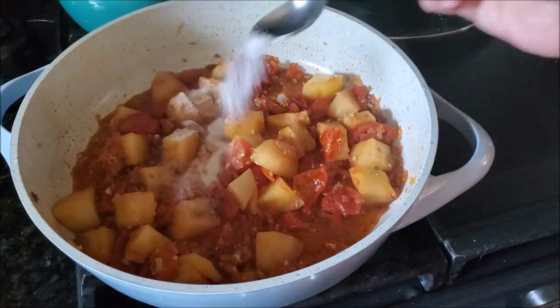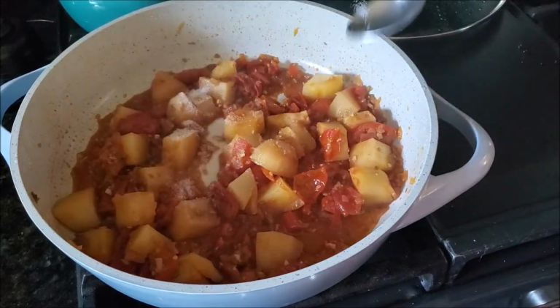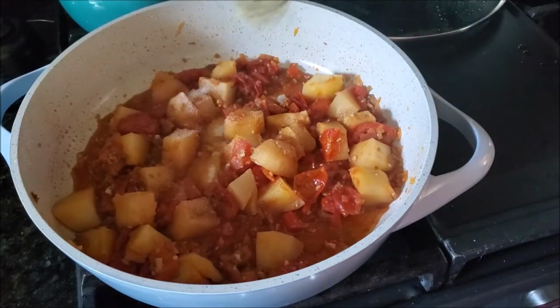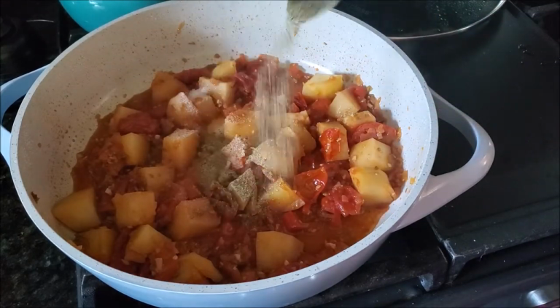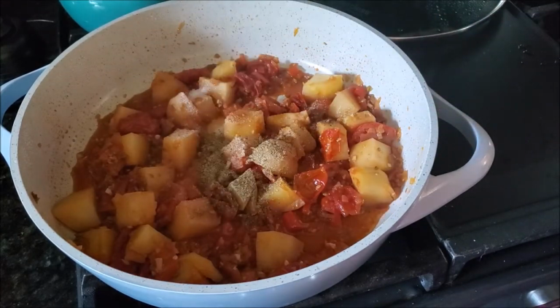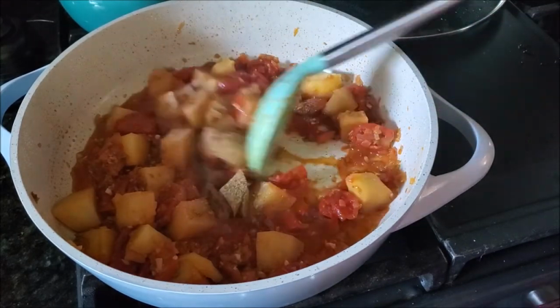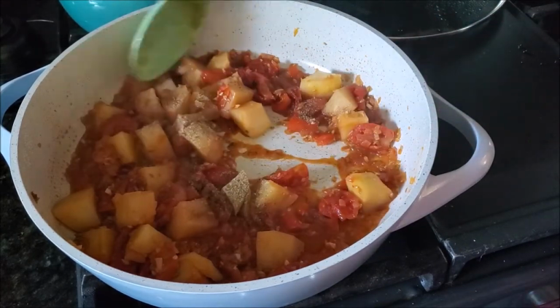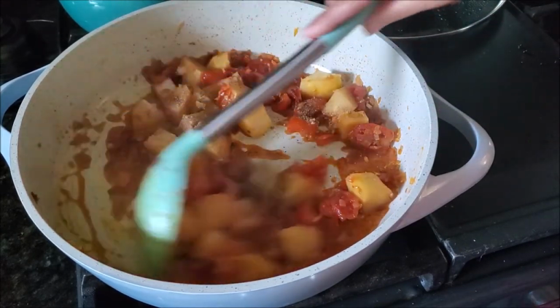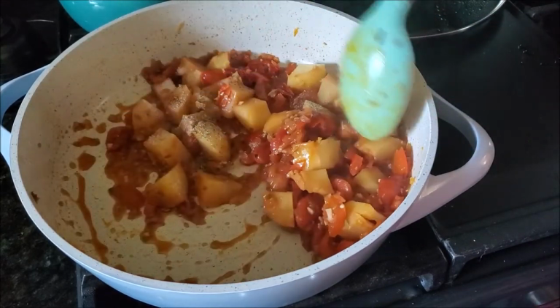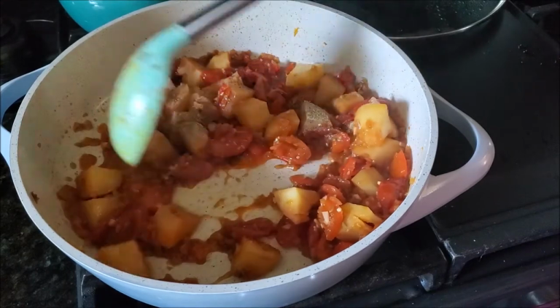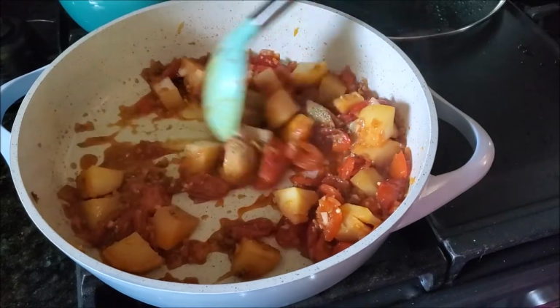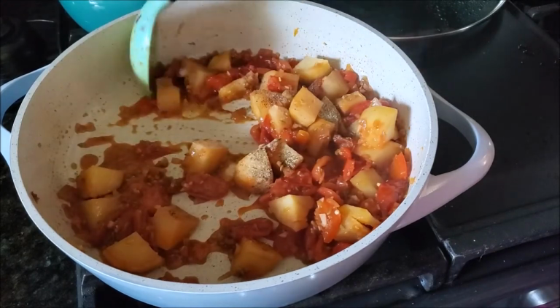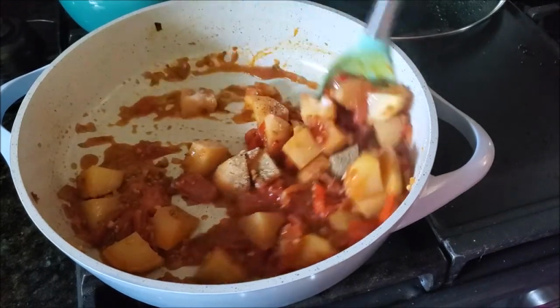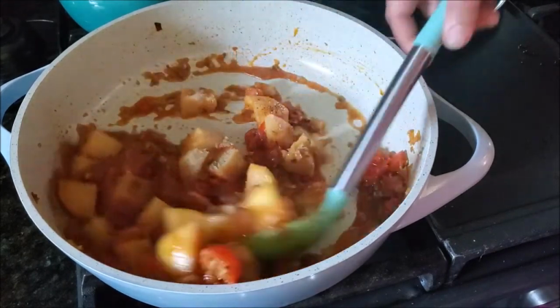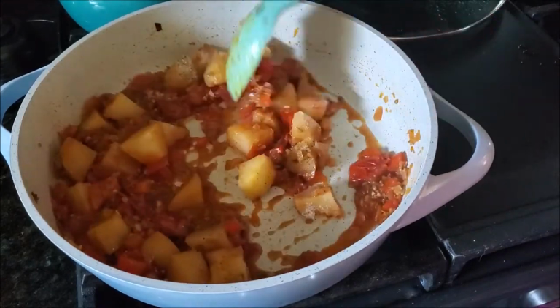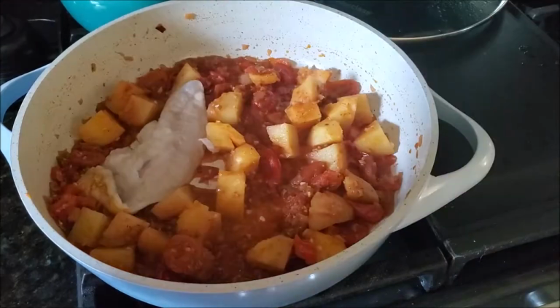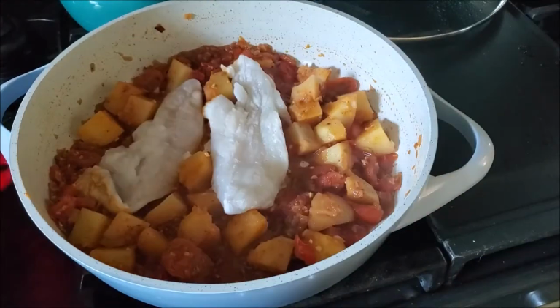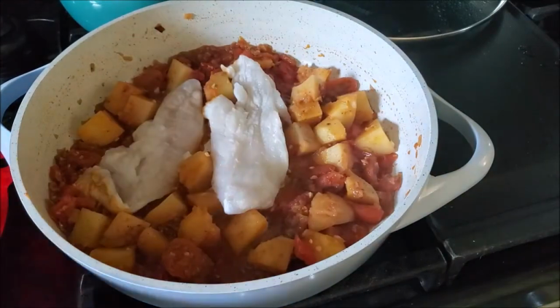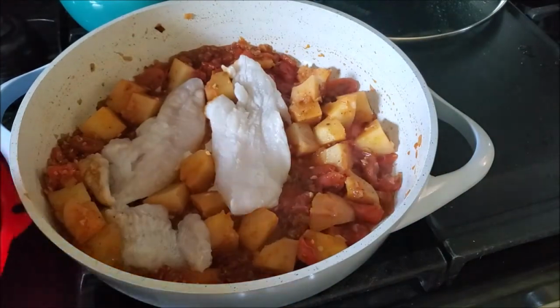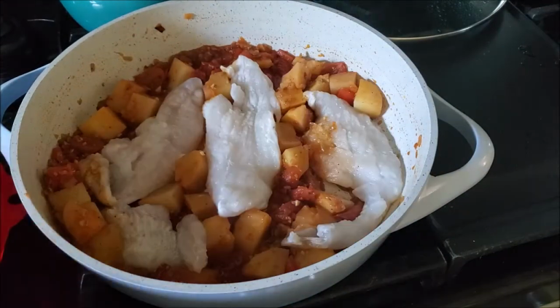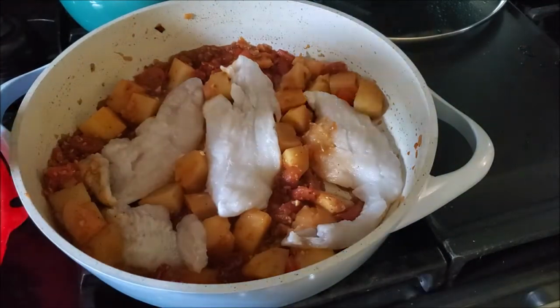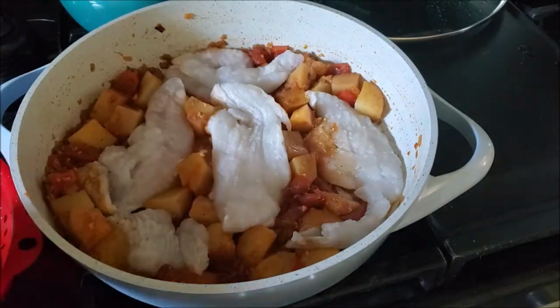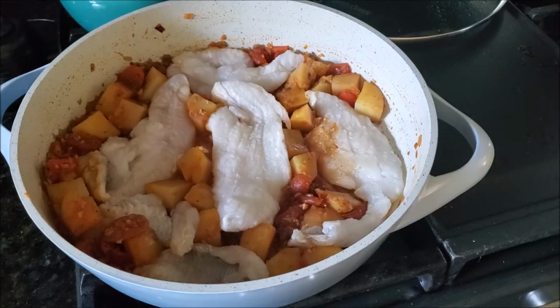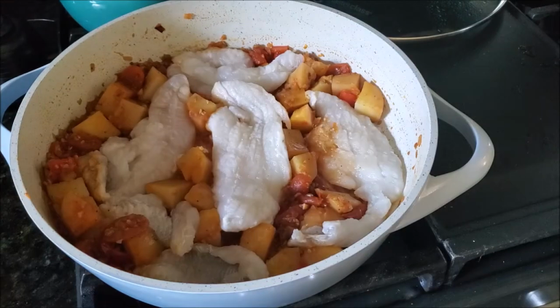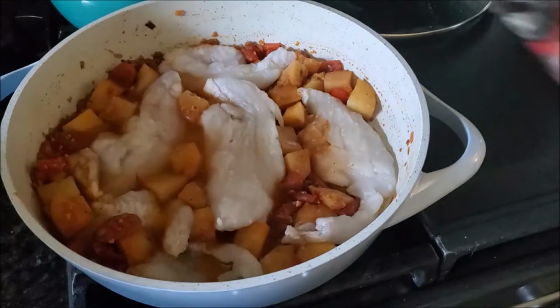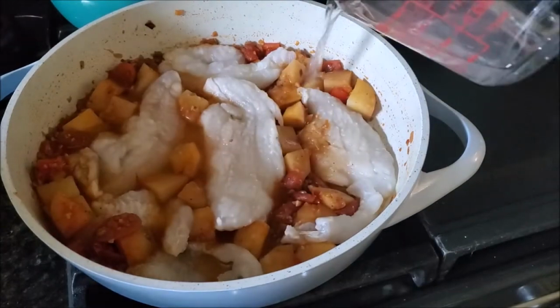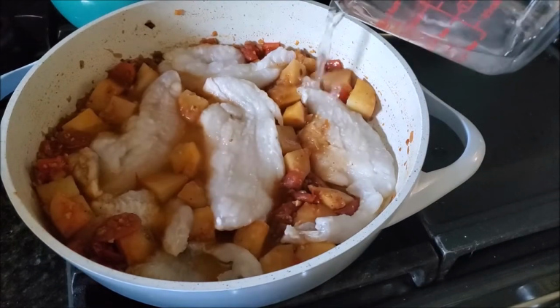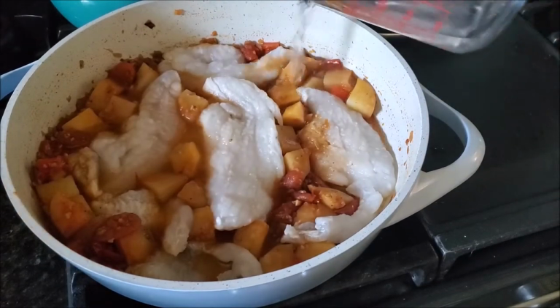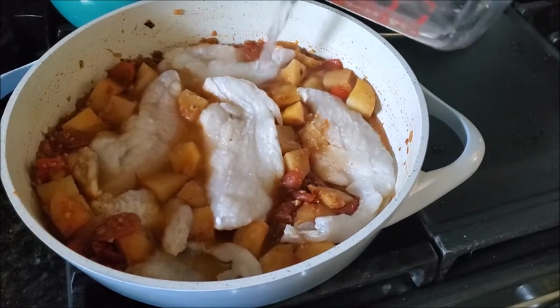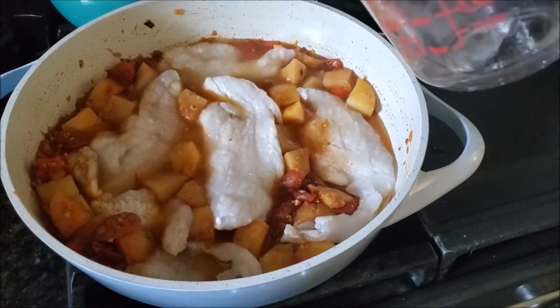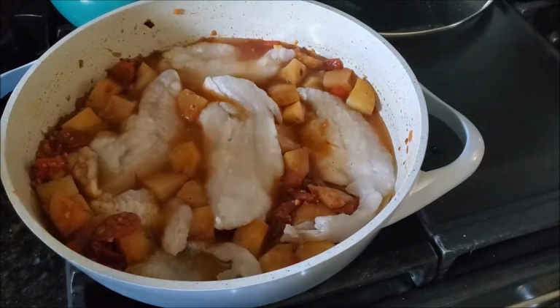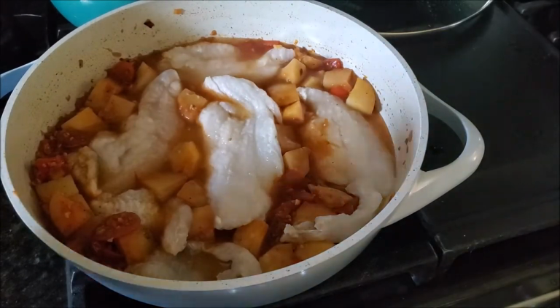Just keep in mind that fish already has extra sodium, so go easy when adding salt. Now I'm adding the fish — today I'm using catfish, but you can use any other flaky fish as well. Adding a little water.